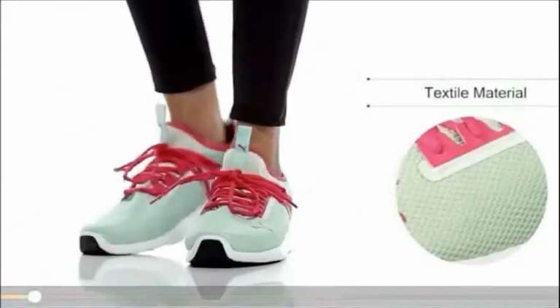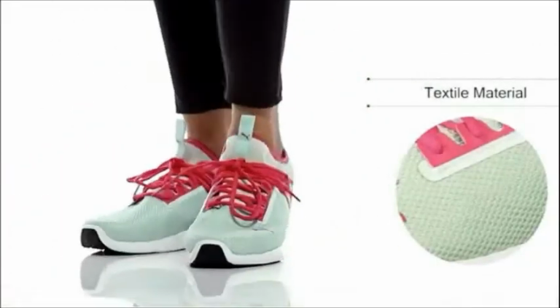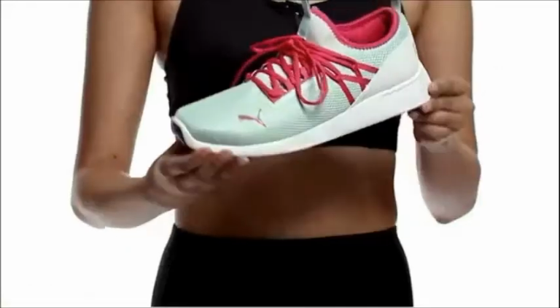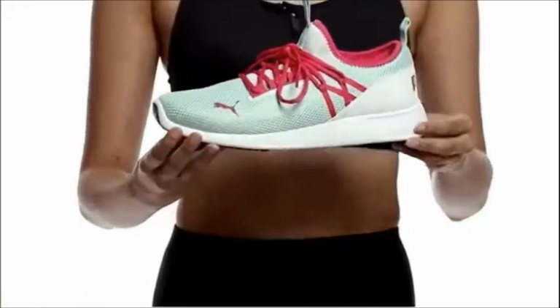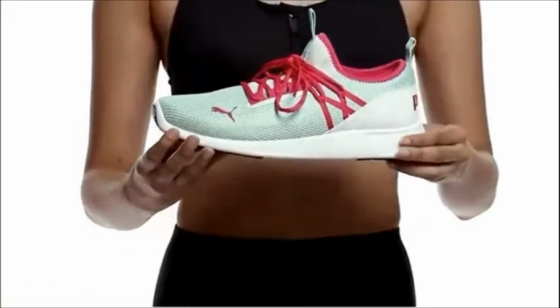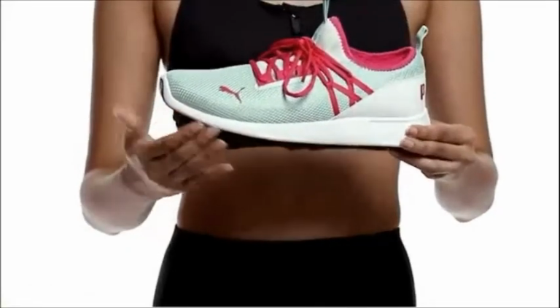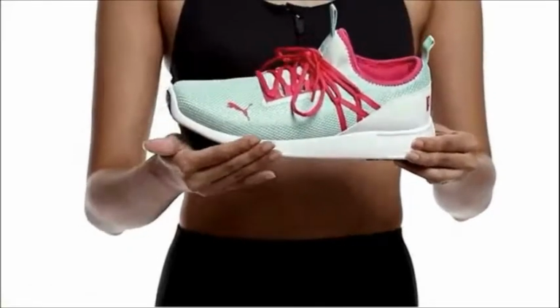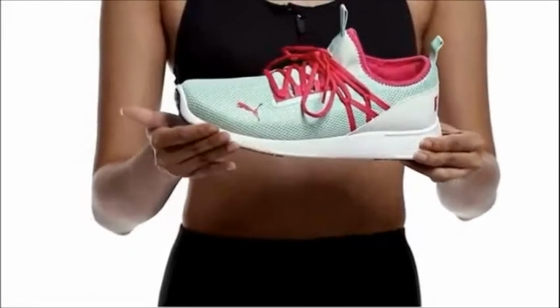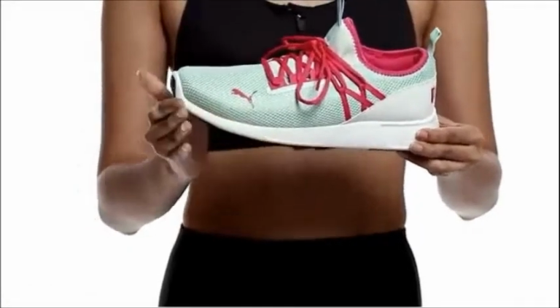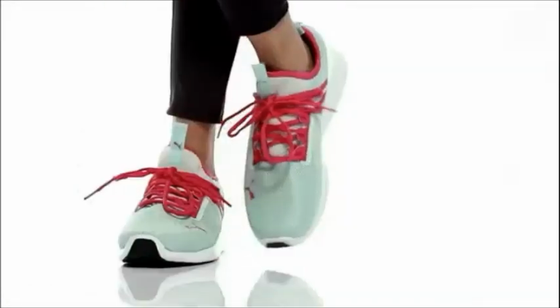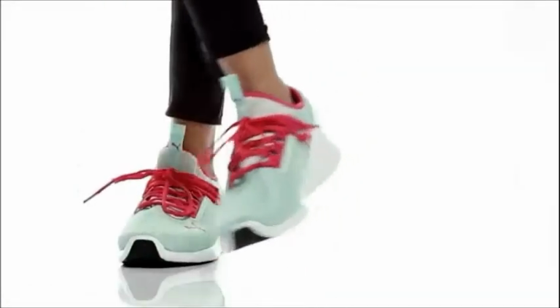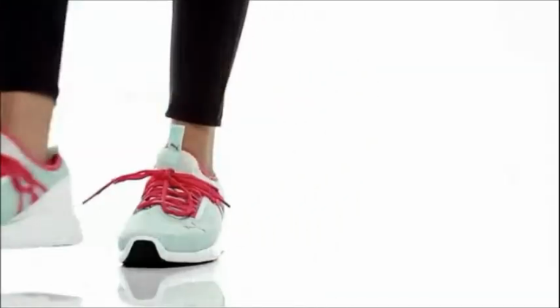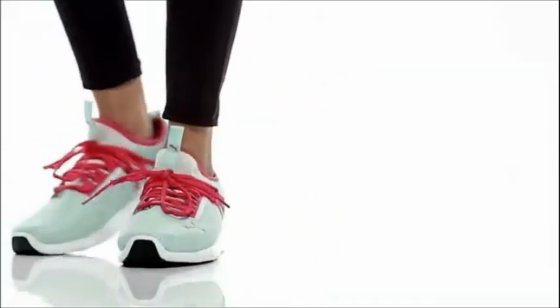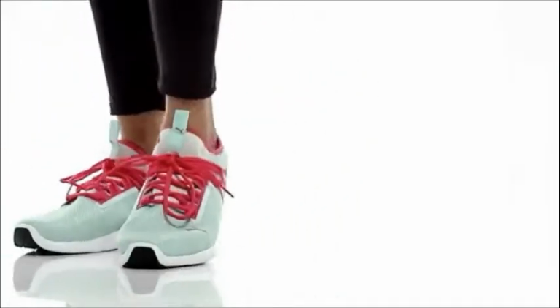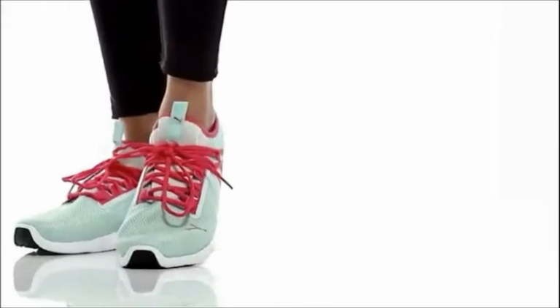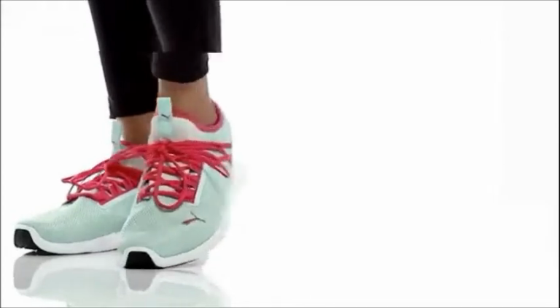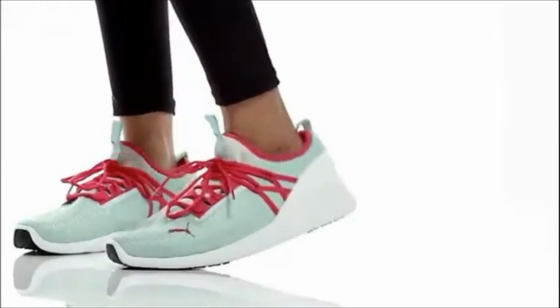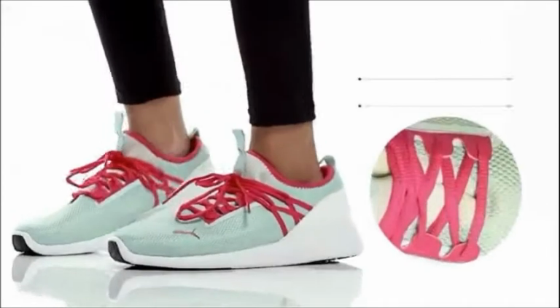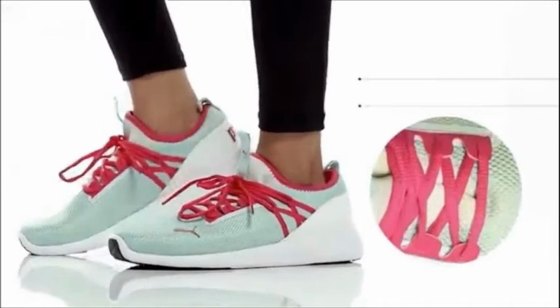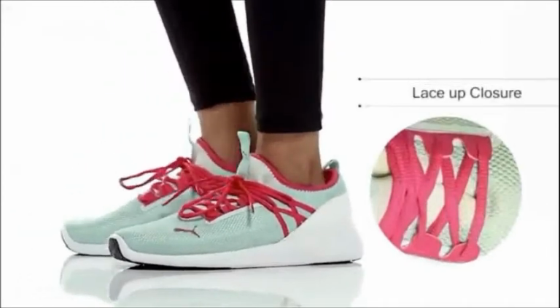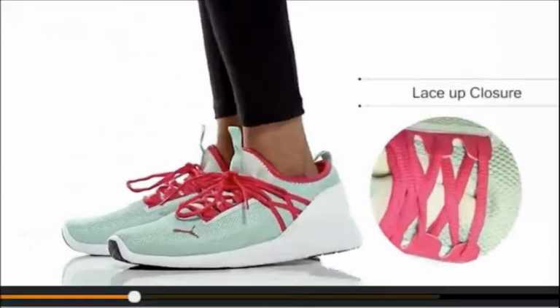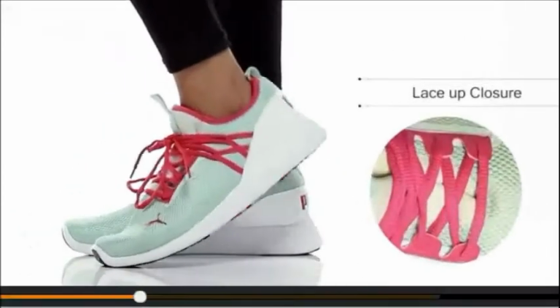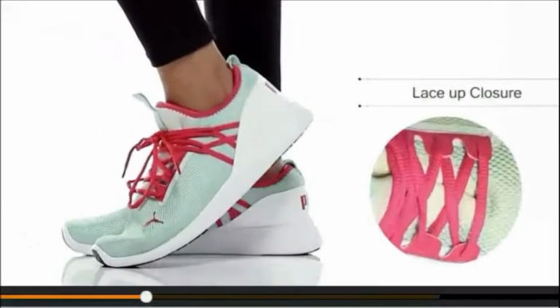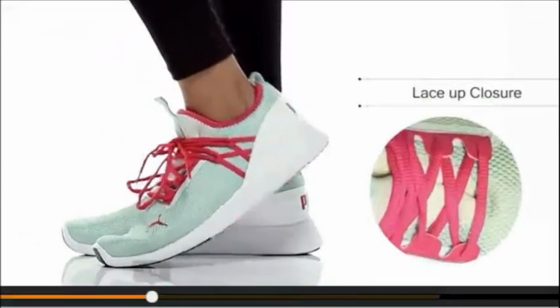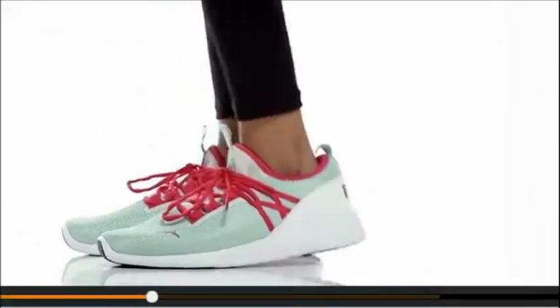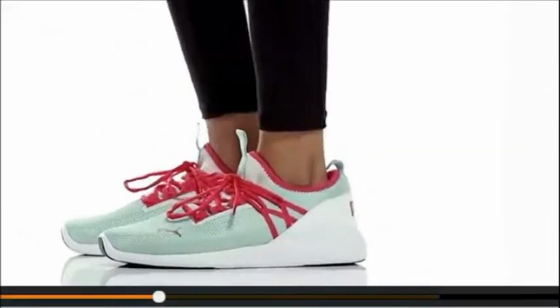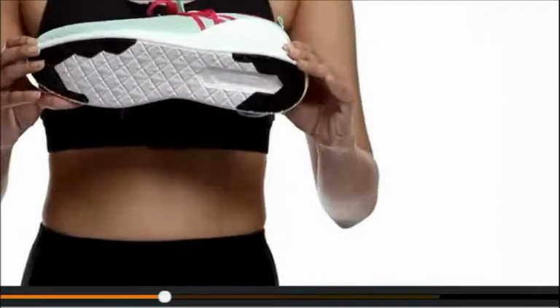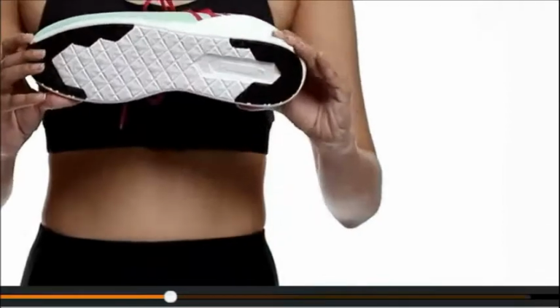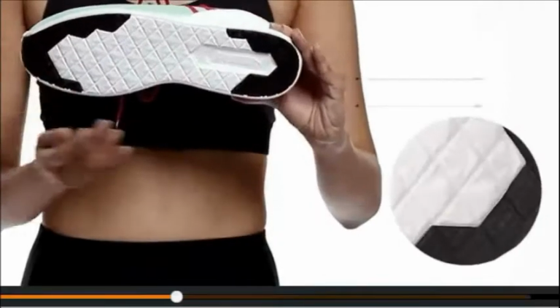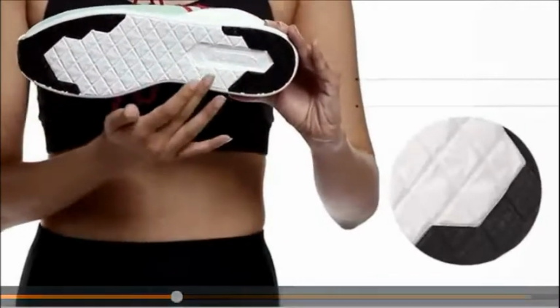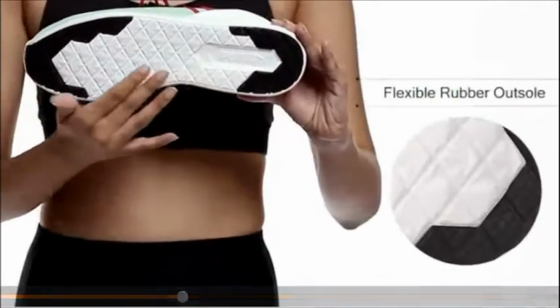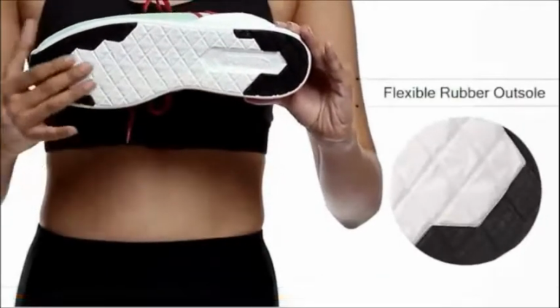They can be wiped with a clean dry cloth to remove dust. These statement shoes are made of textile upper material and feature lace-up closure which provides you a comfortable fit. The rubber sole holds your feet in place while running.